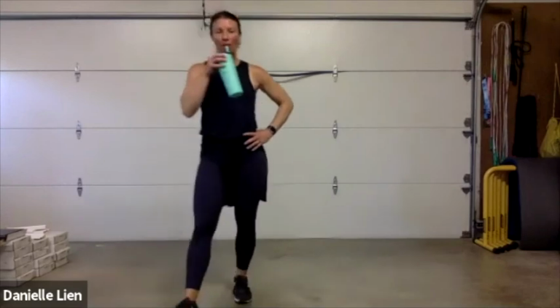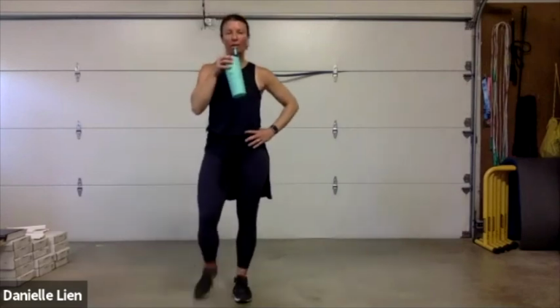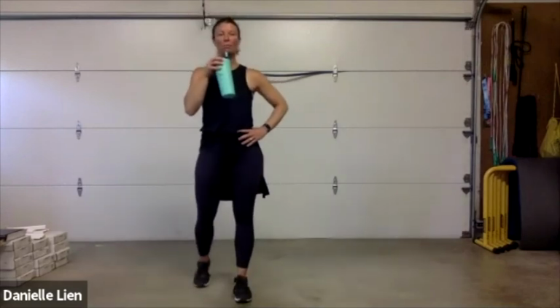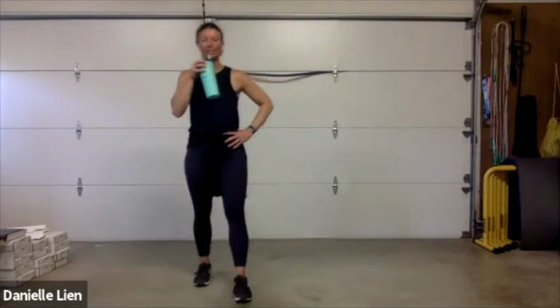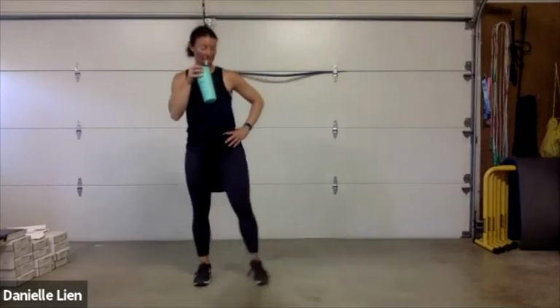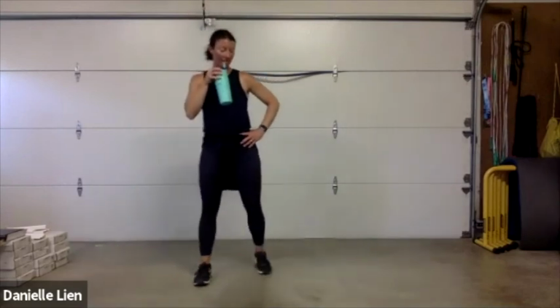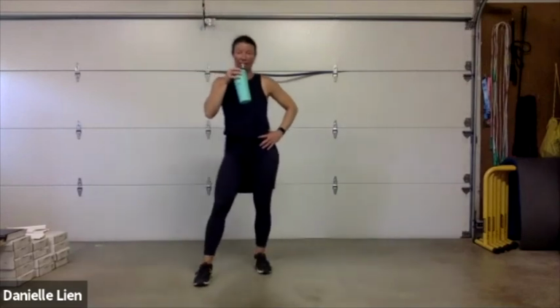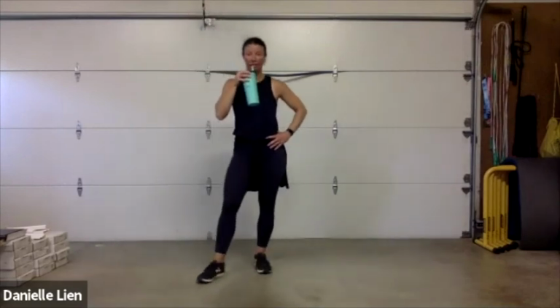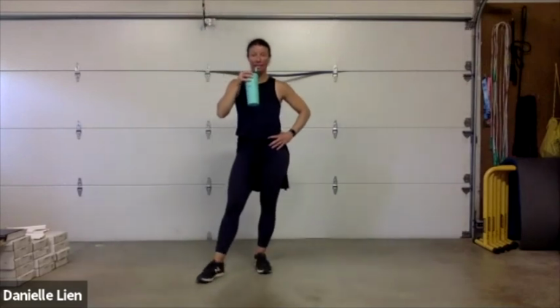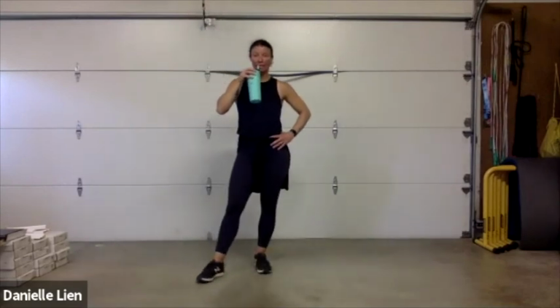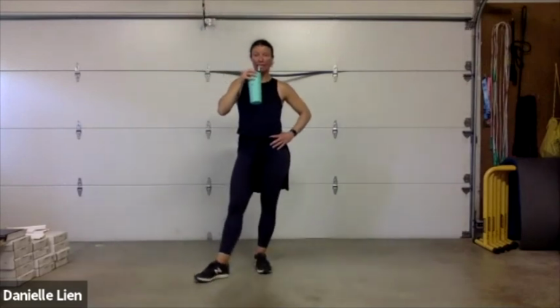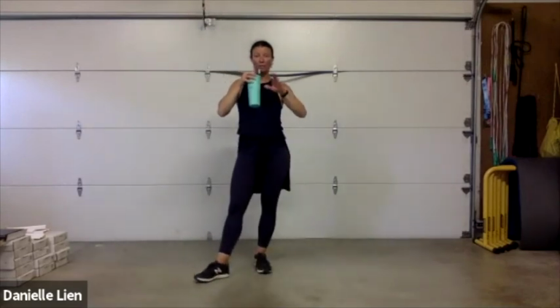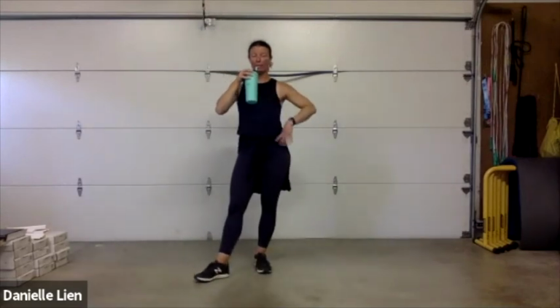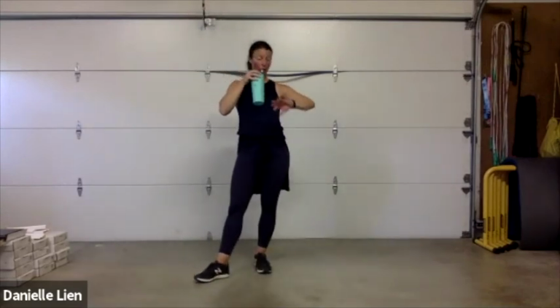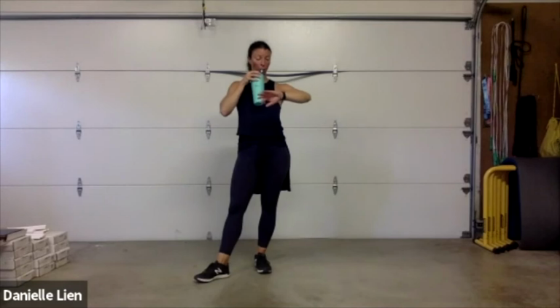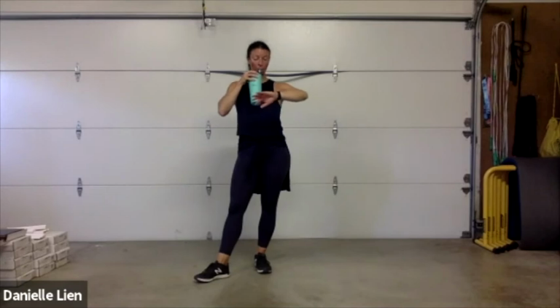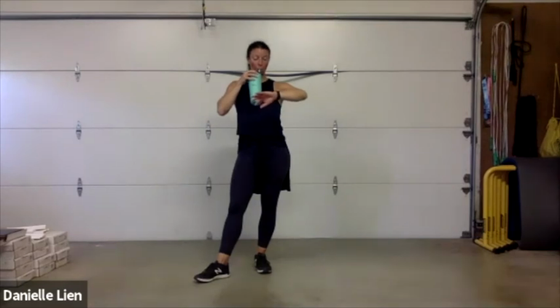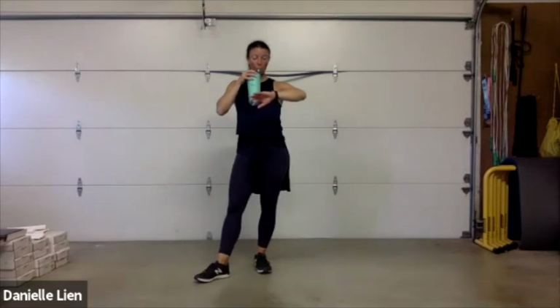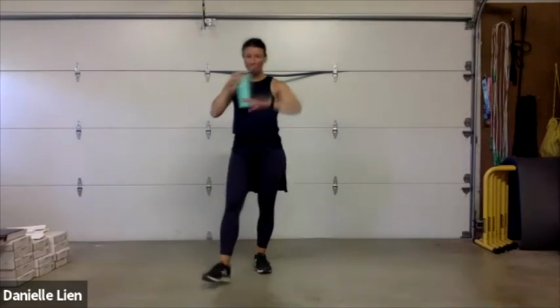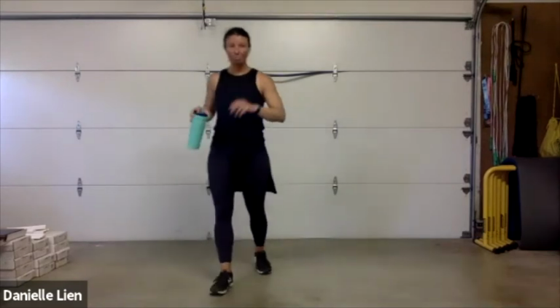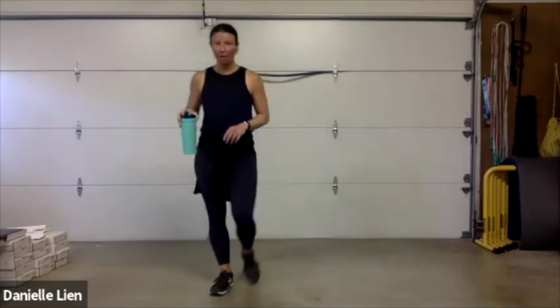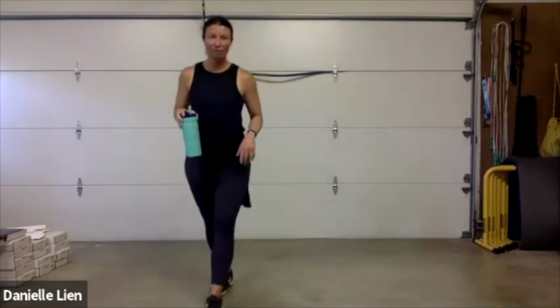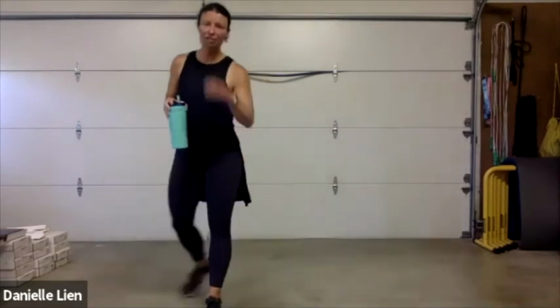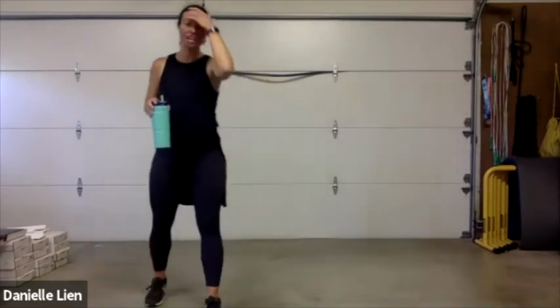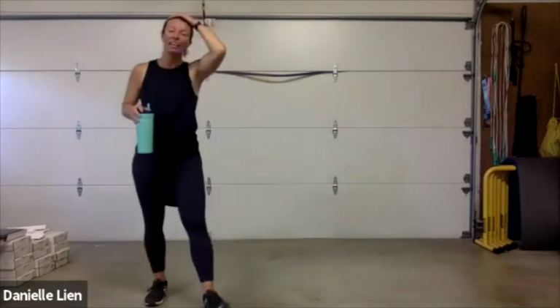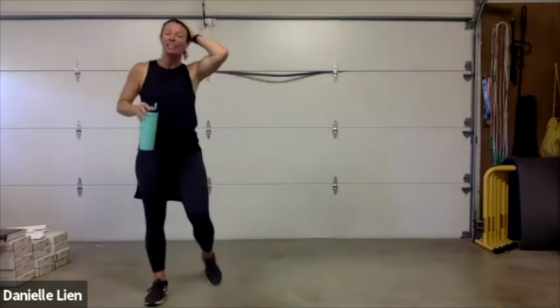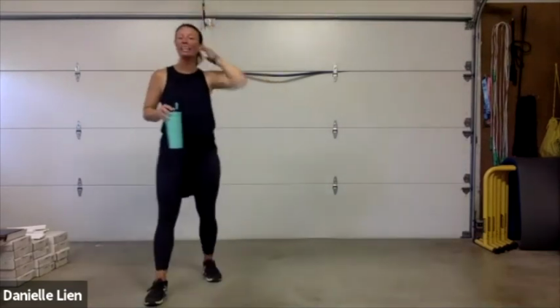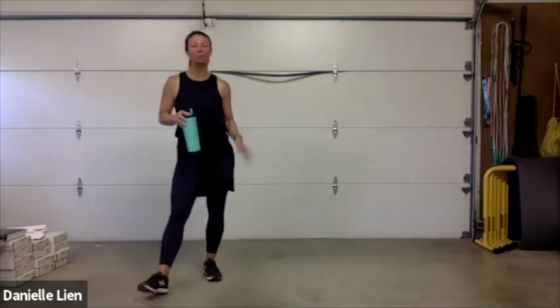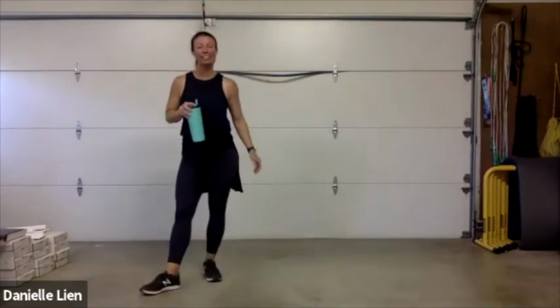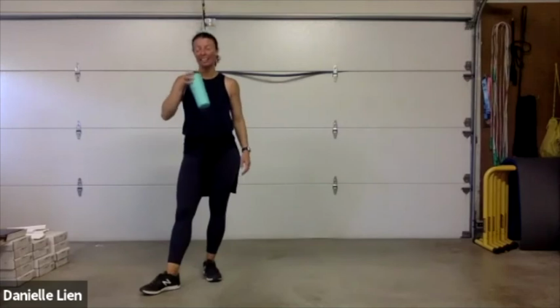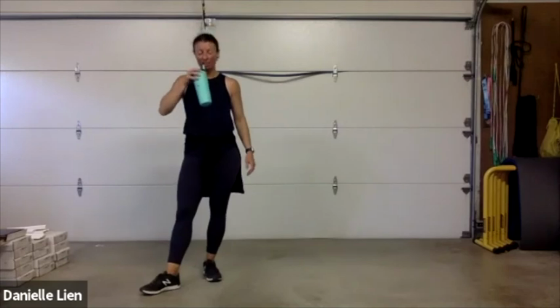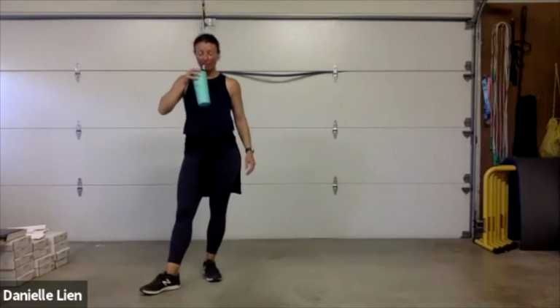Grab some water you guys — catch your breath for a minute. We're going to stretch and then we're done. You guys did awesome!